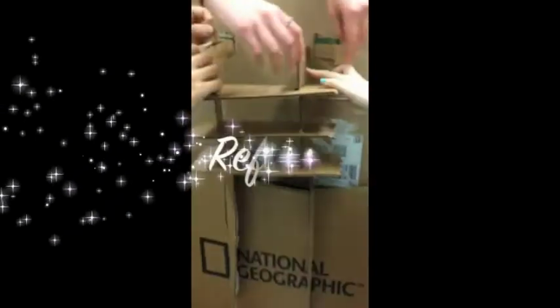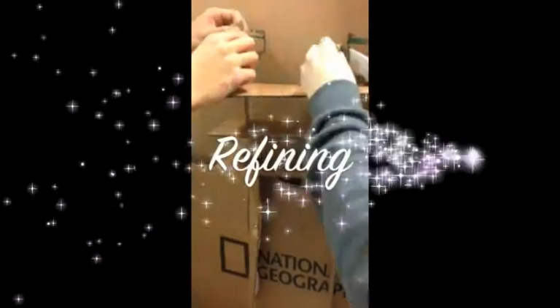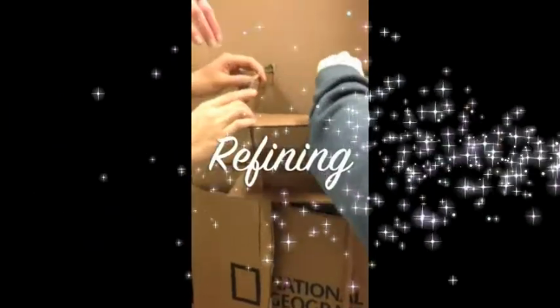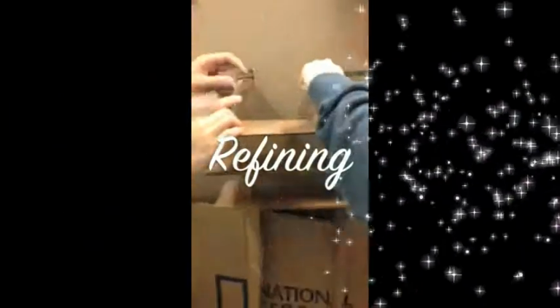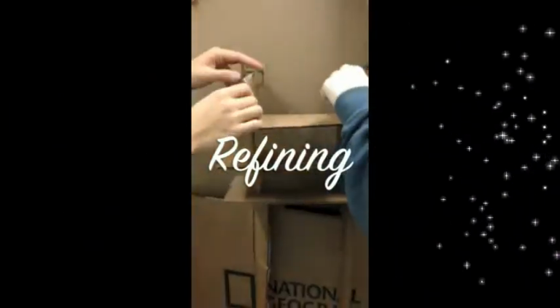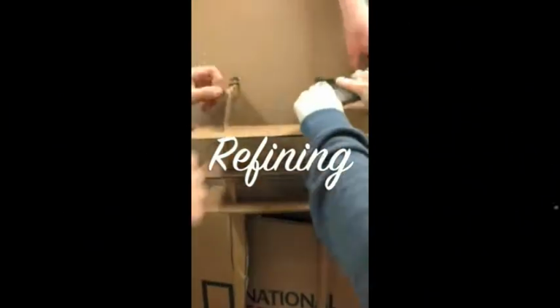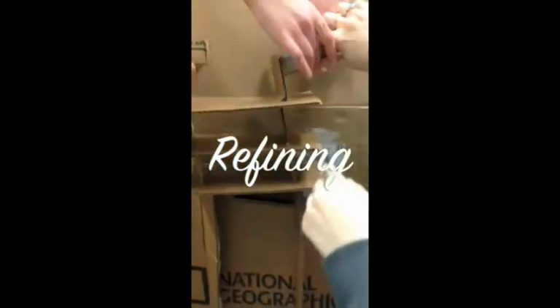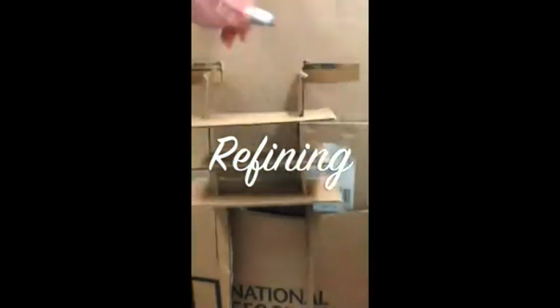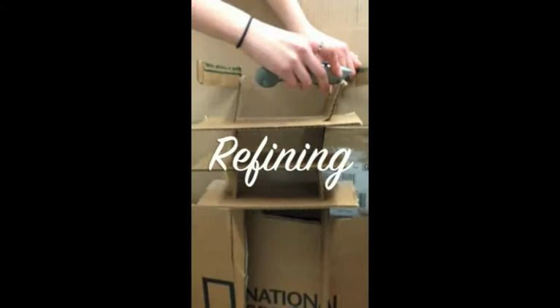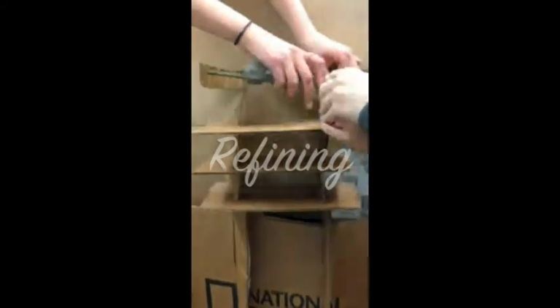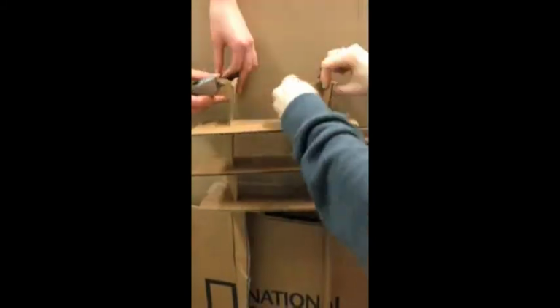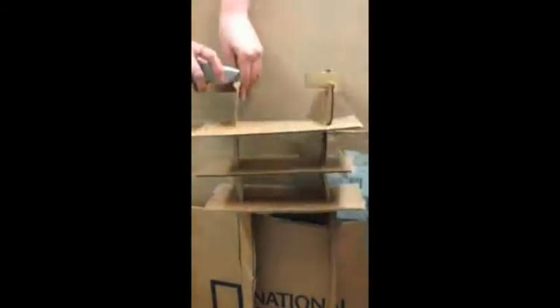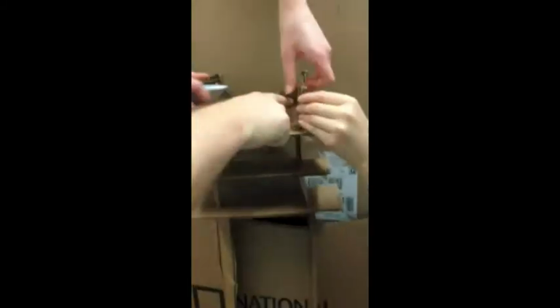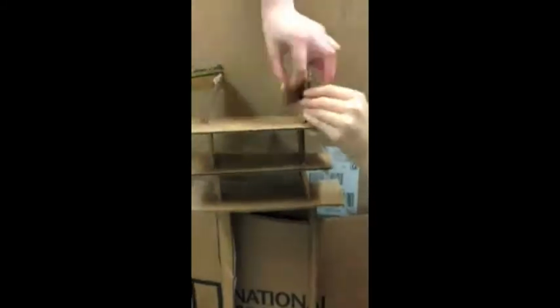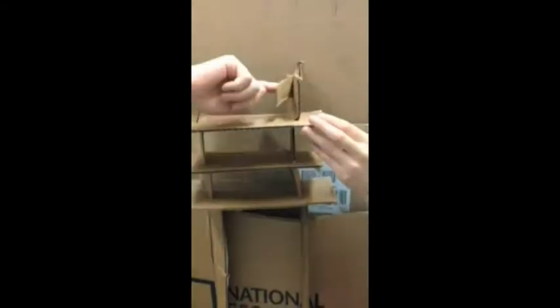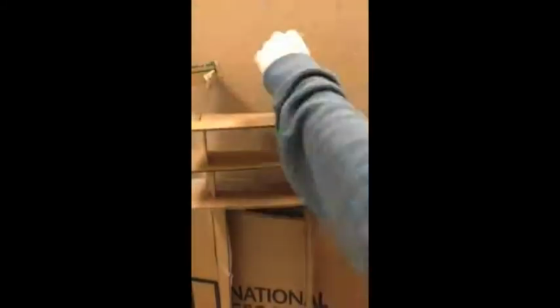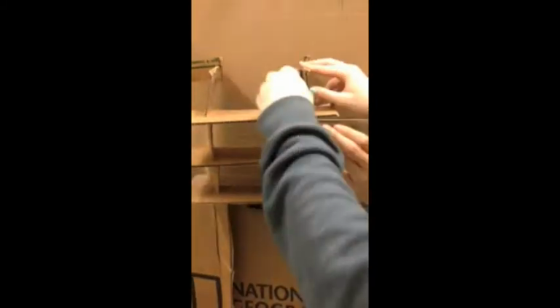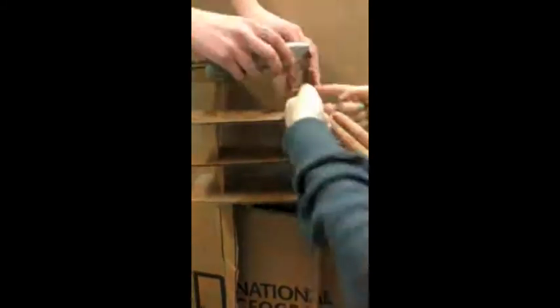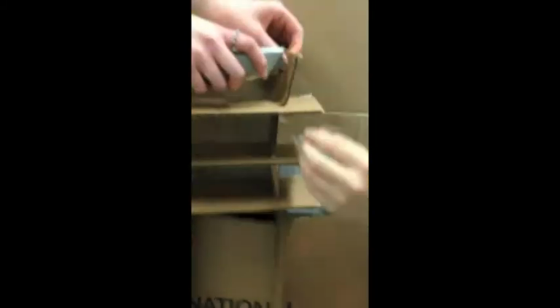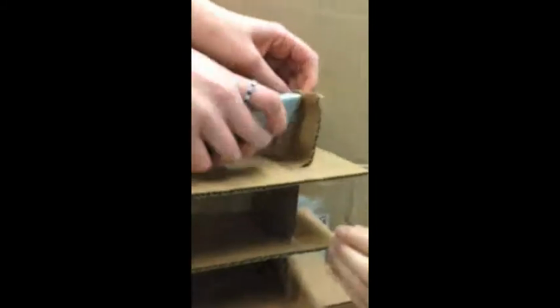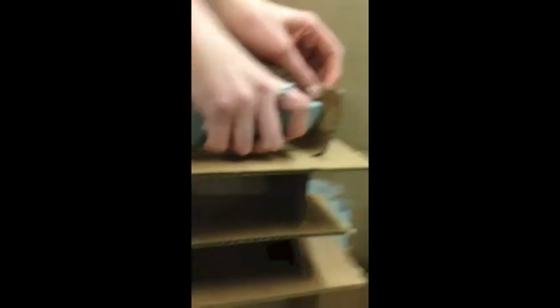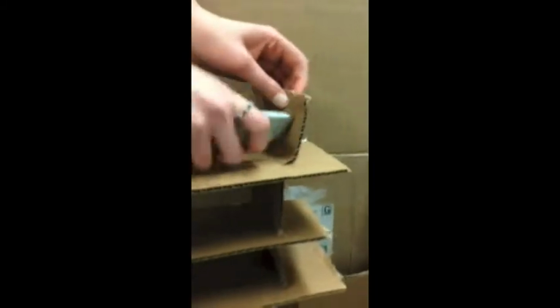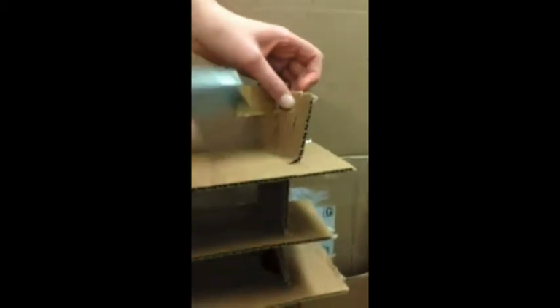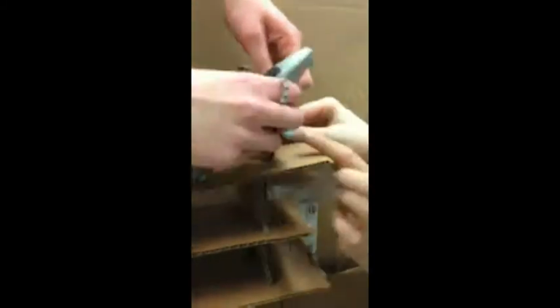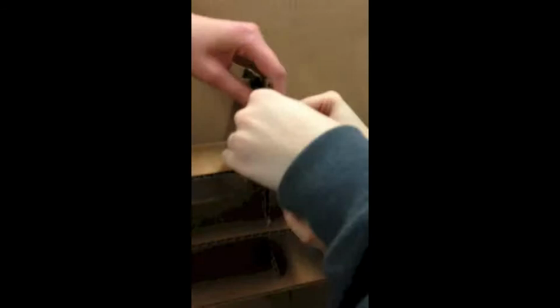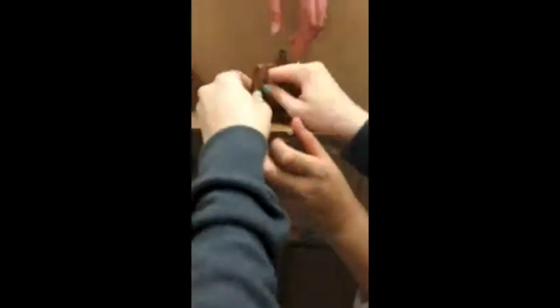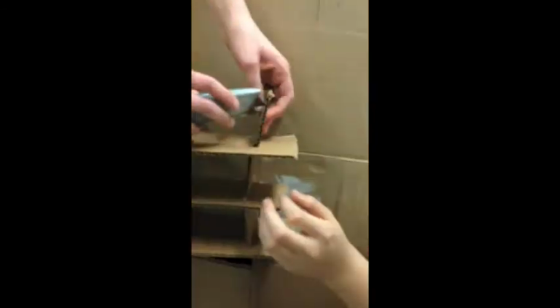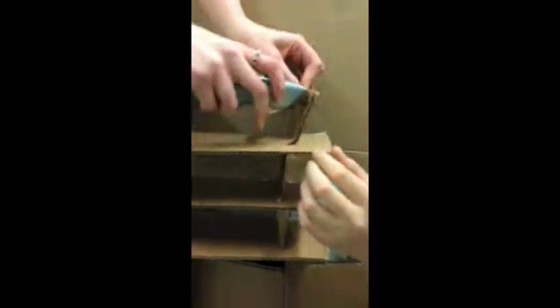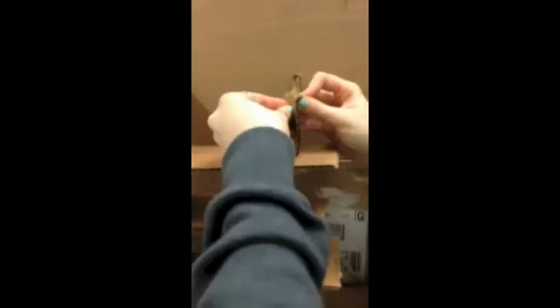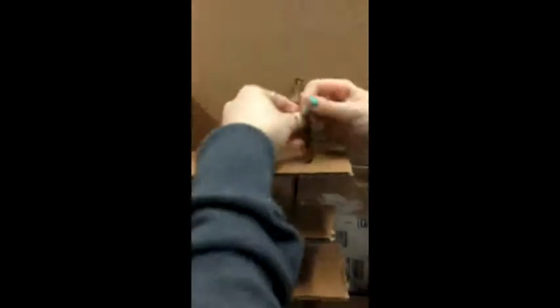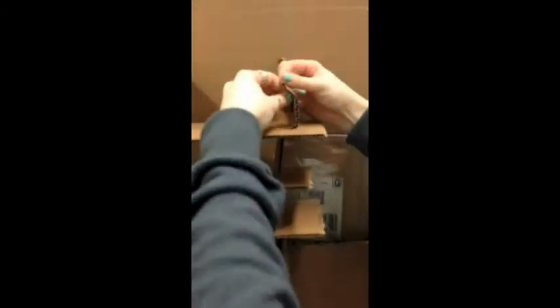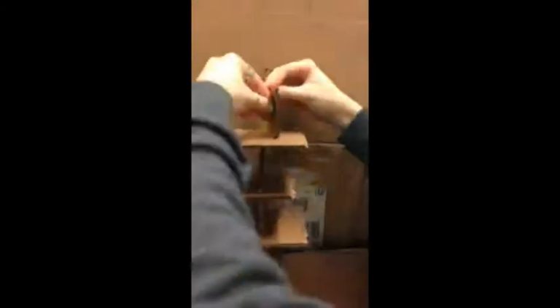During the refining process, we fixed the back by laying cardboard horizontally in three separate strips to keep the two bigger pieces in place. We also cut away excess cardboard to make our chair lighter.